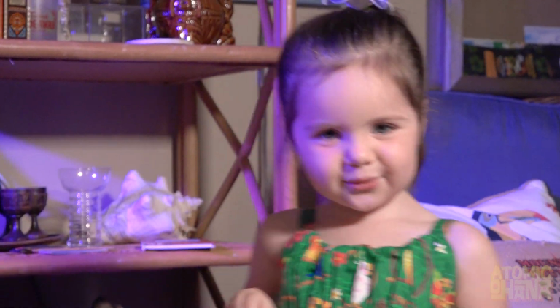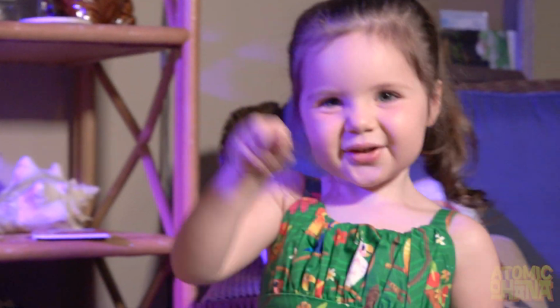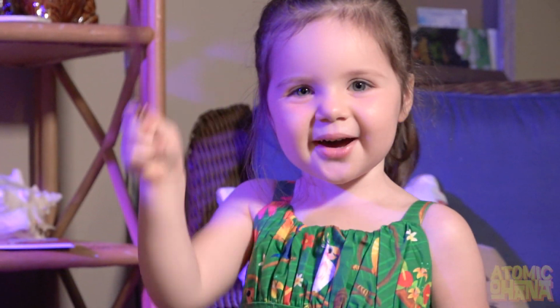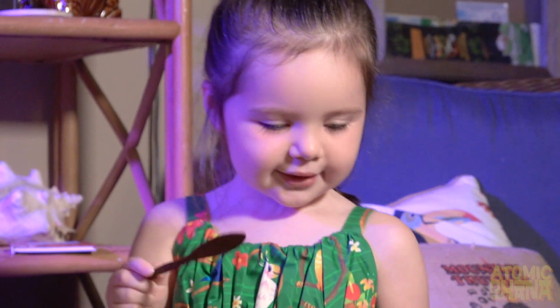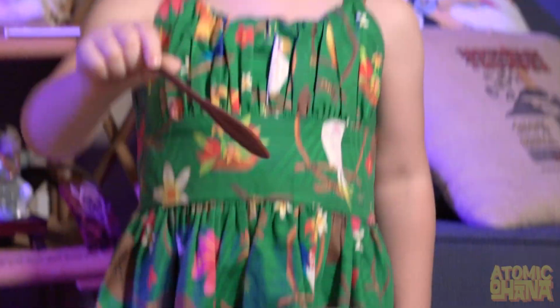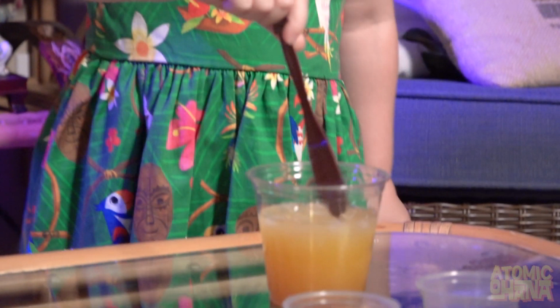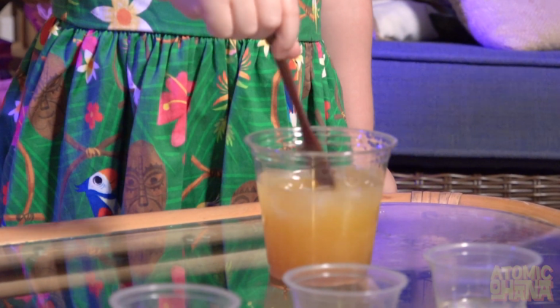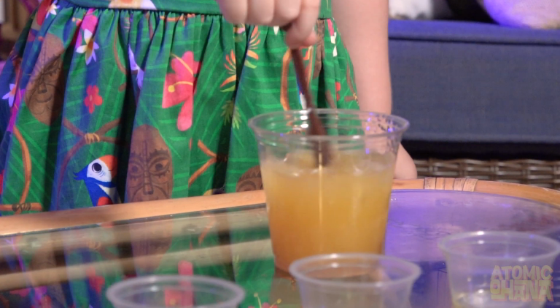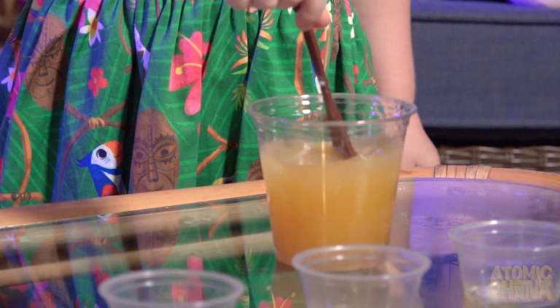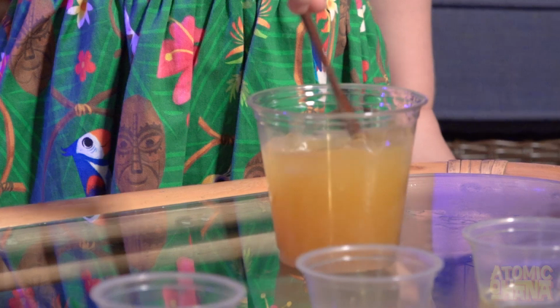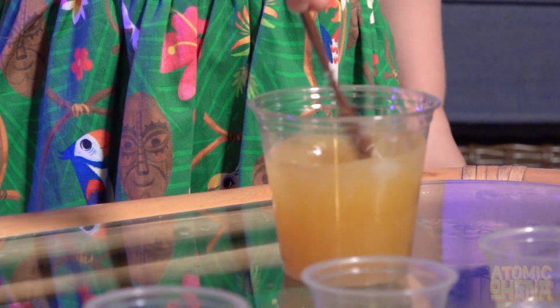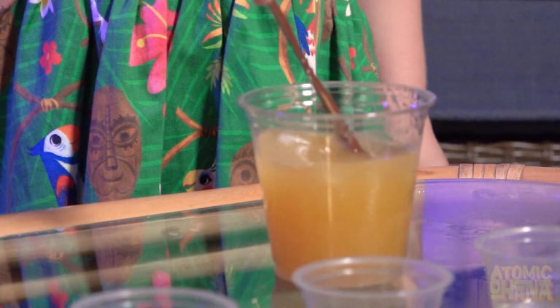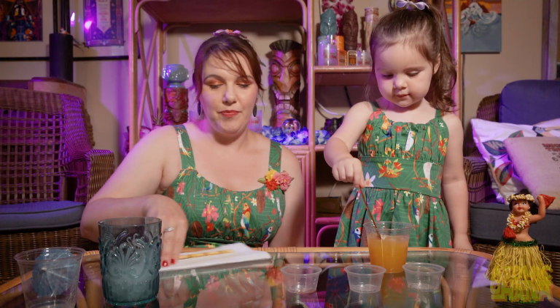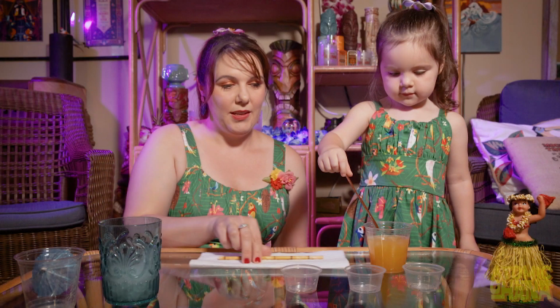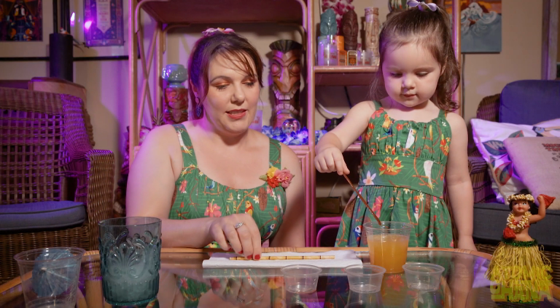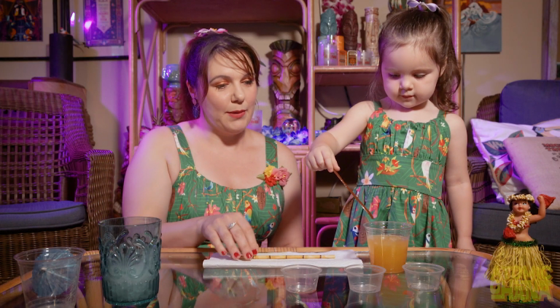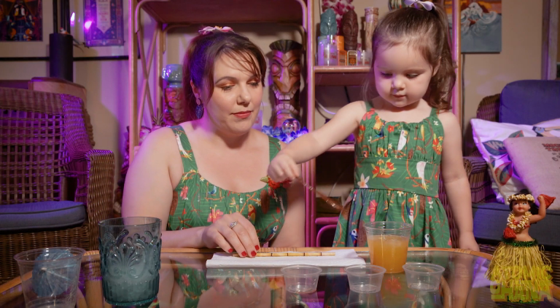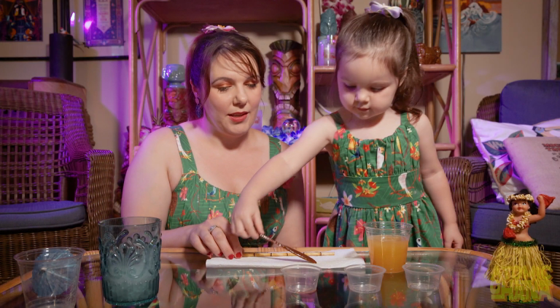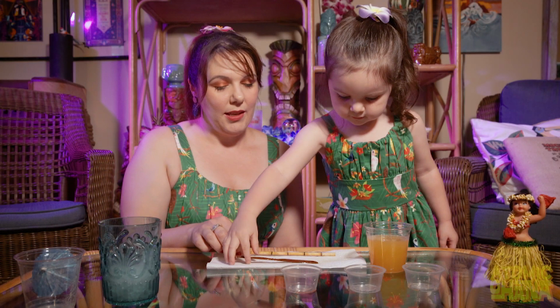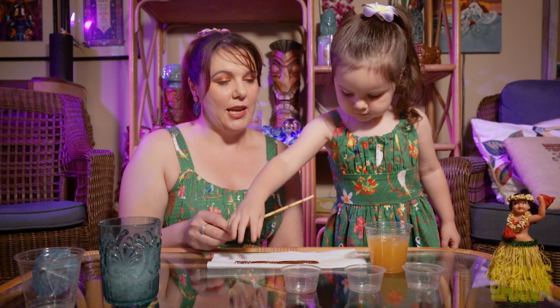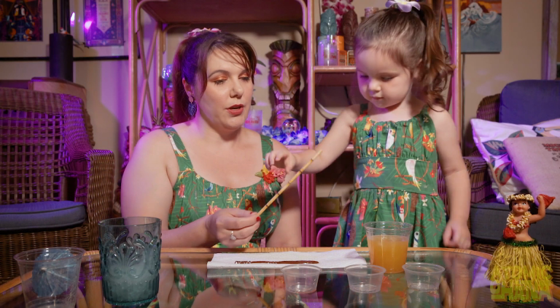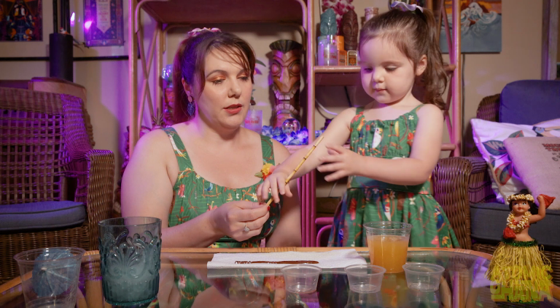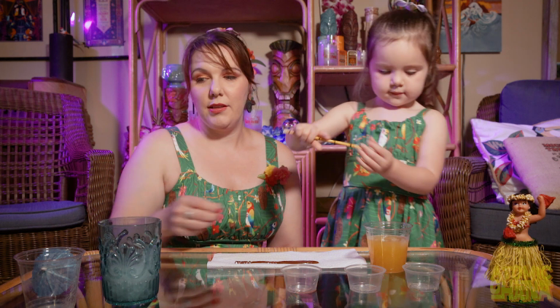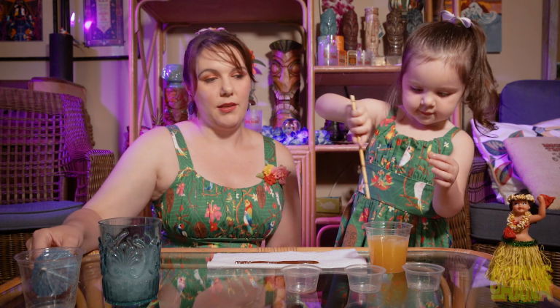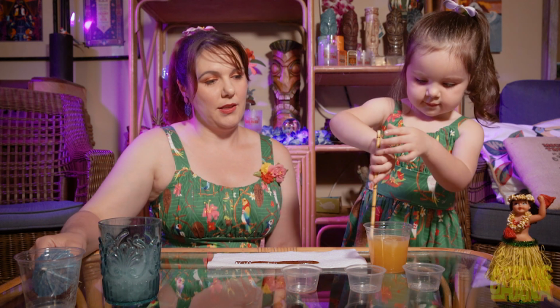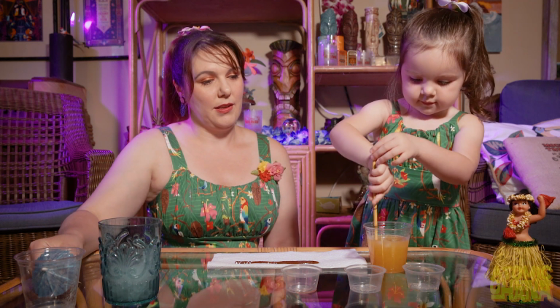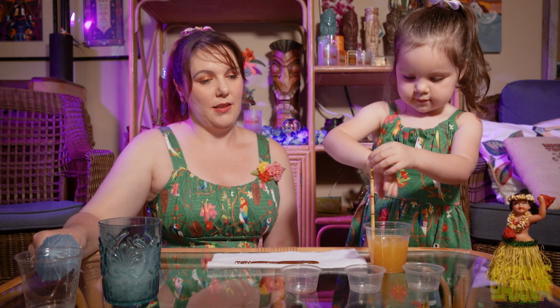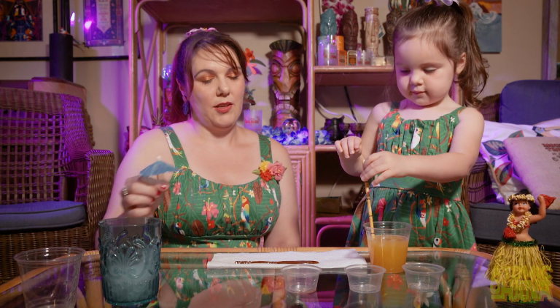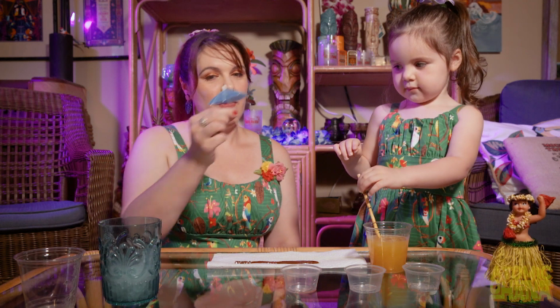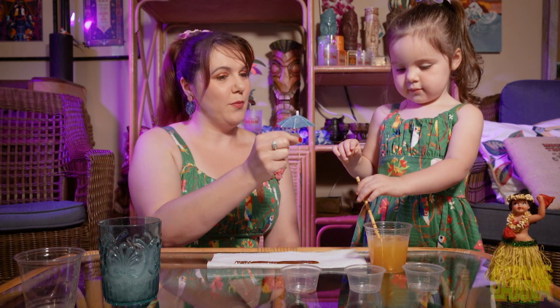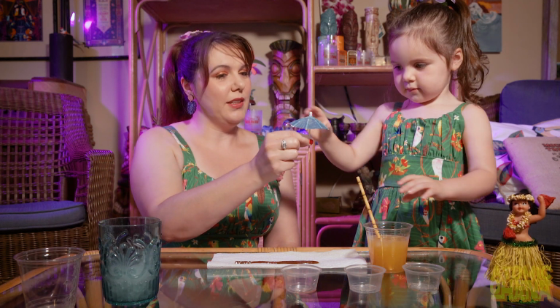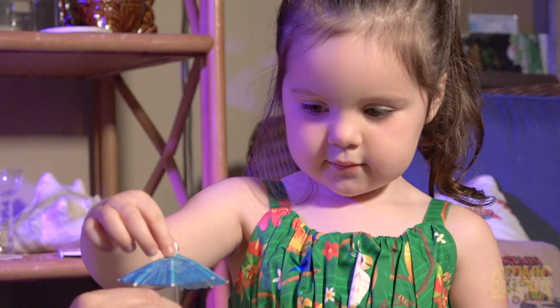And then we get to swizzle it up — we get to swizzle it up and stir. Set it on the napkin and add your straw, and an umbrella to look pretty.